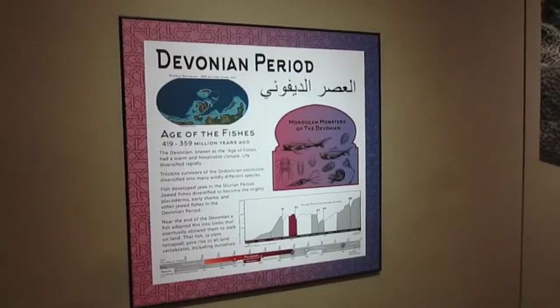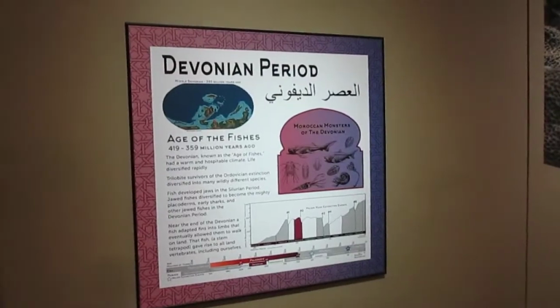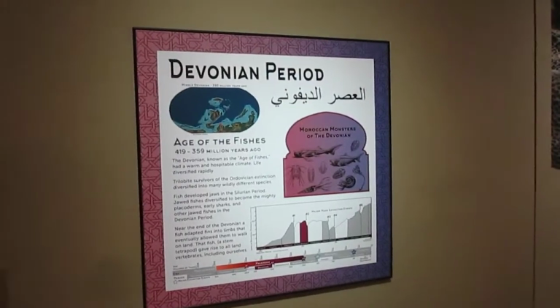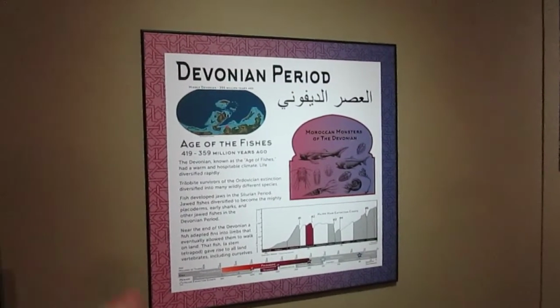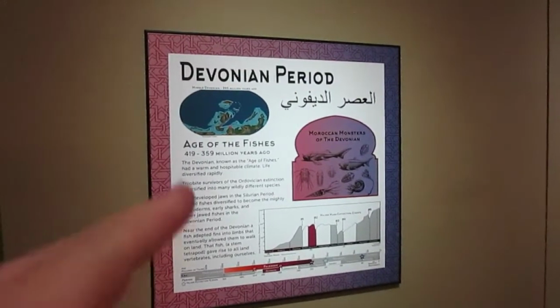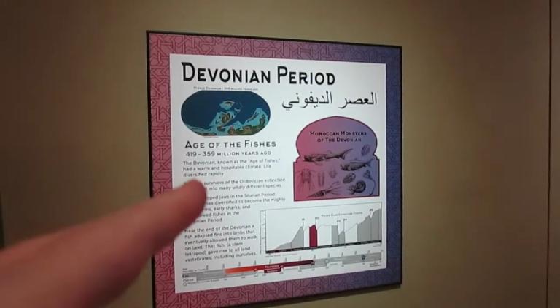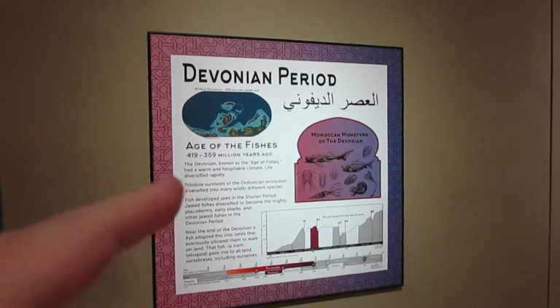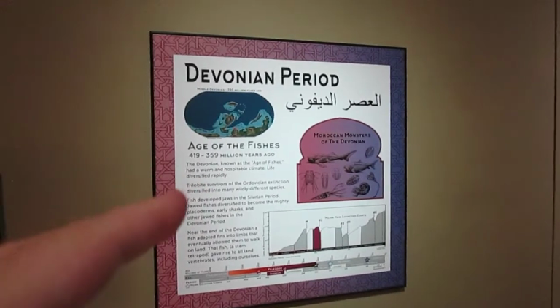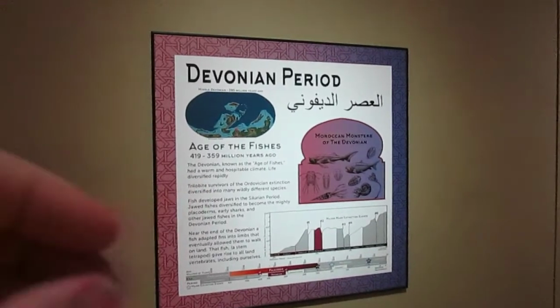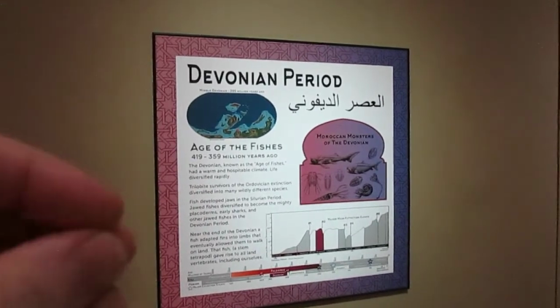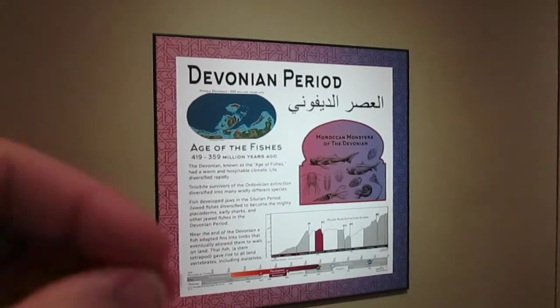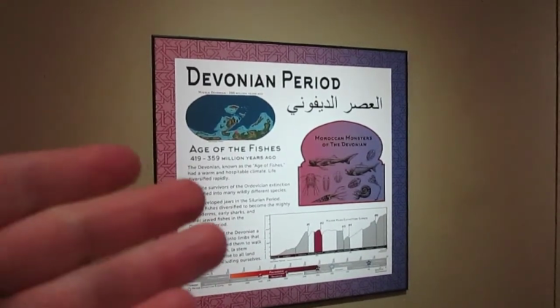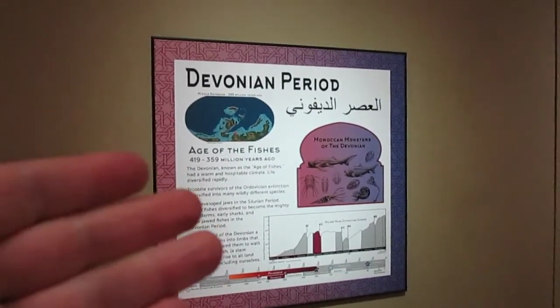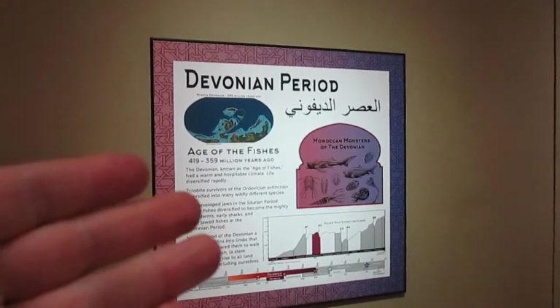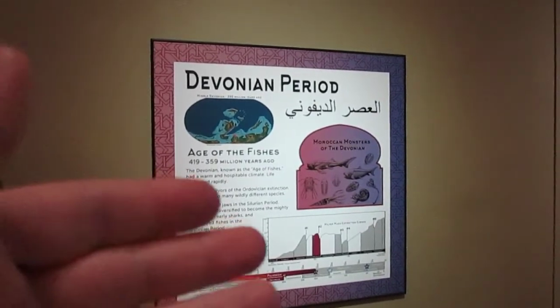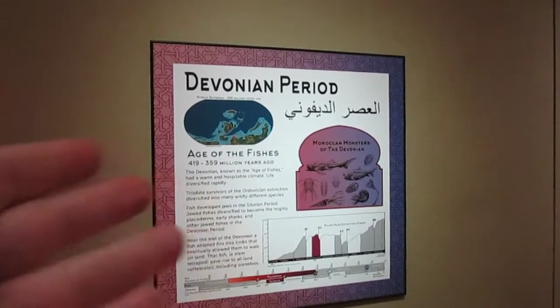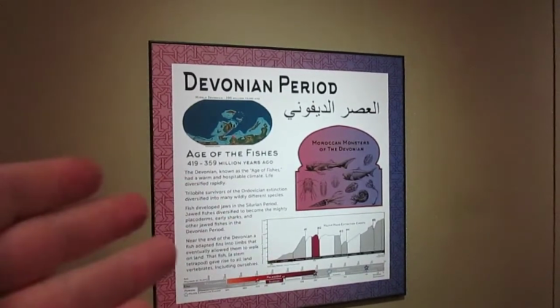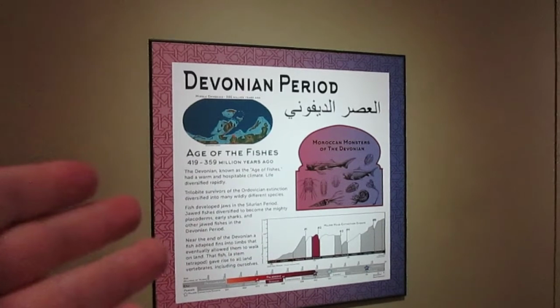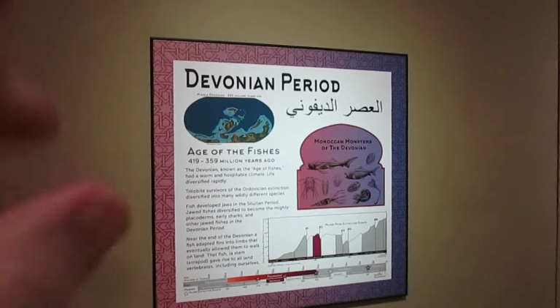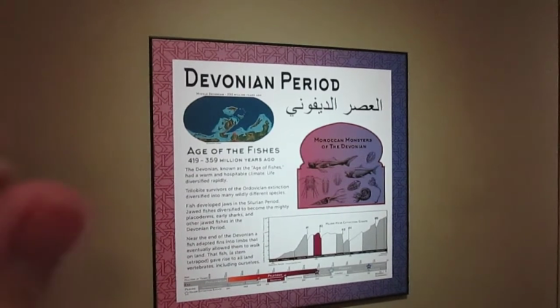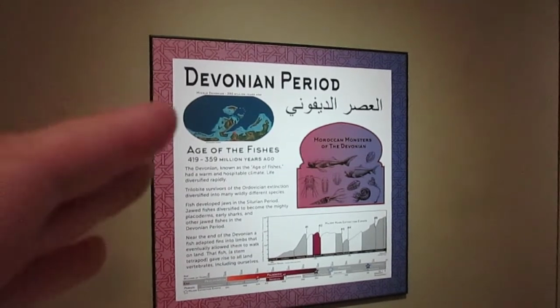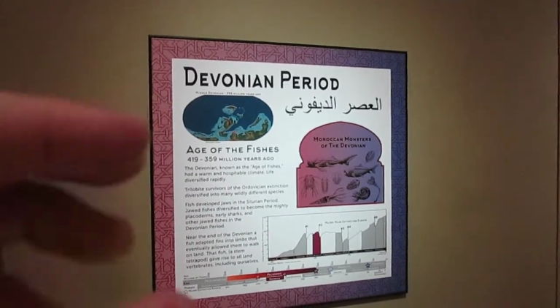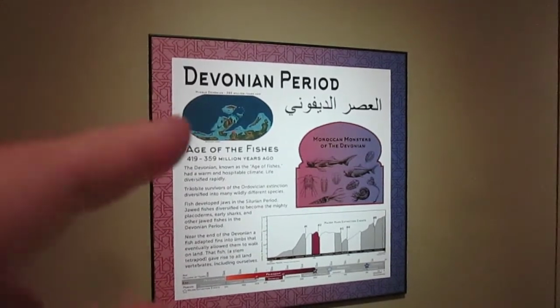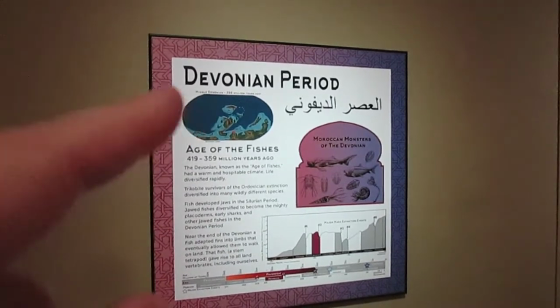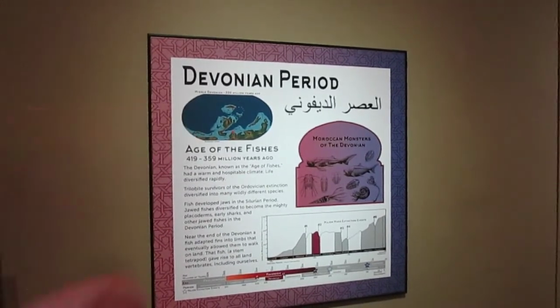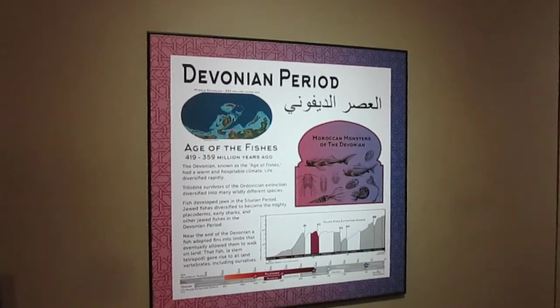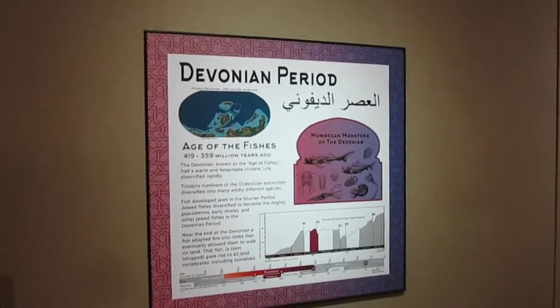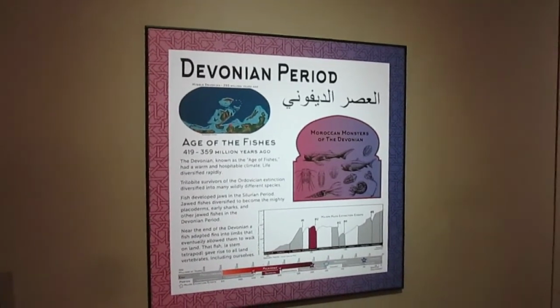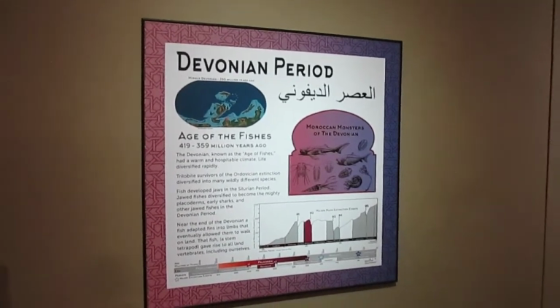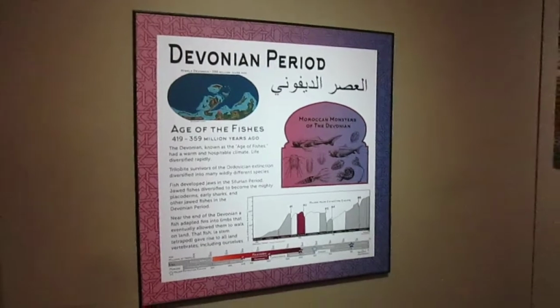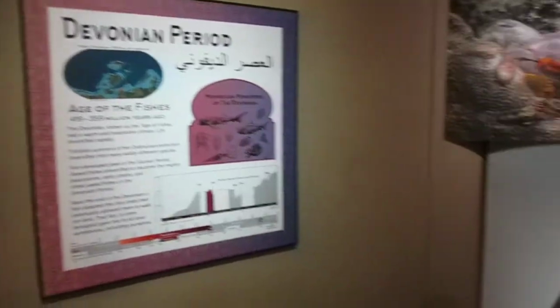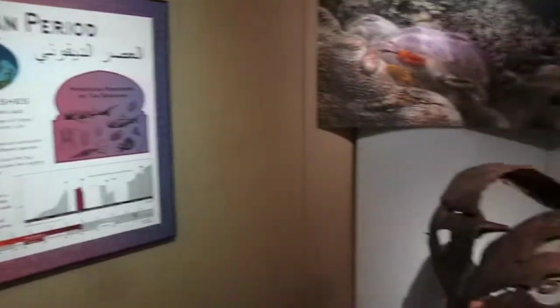Now we skip the Silurian and go to the Devonian, which is the age of fish. Fish started off in the Silurian, but they diversified heavily so that the Devonian is now called the age of fish. Here is what they mean by that.